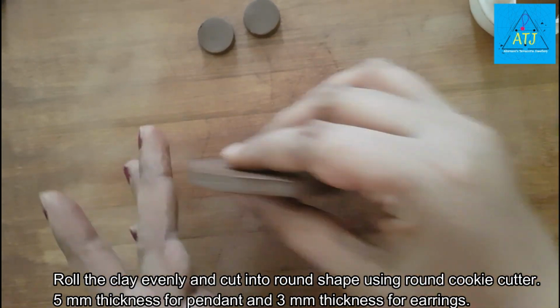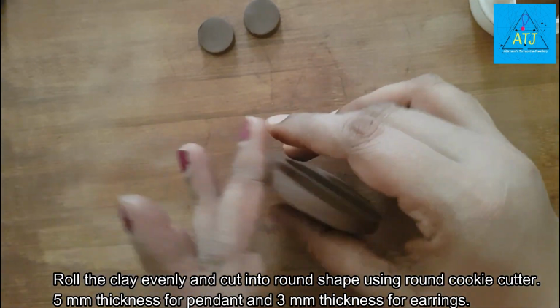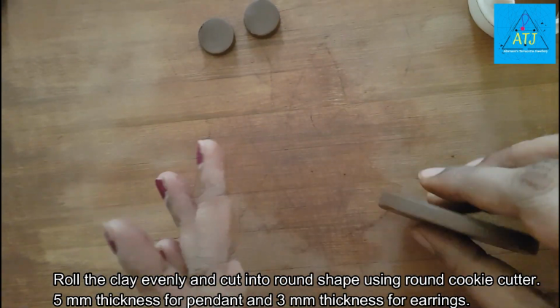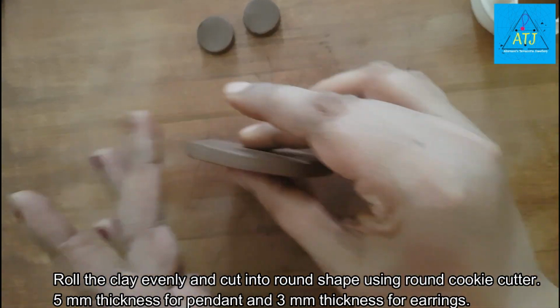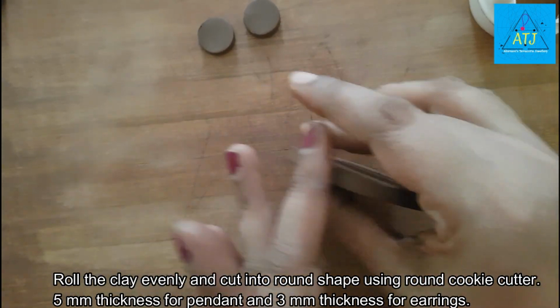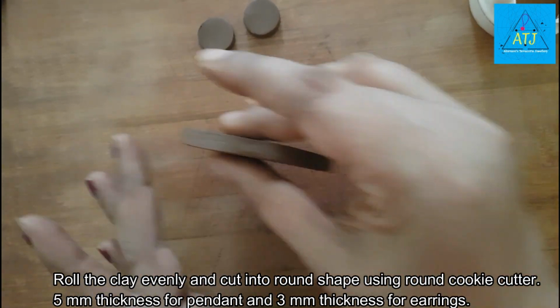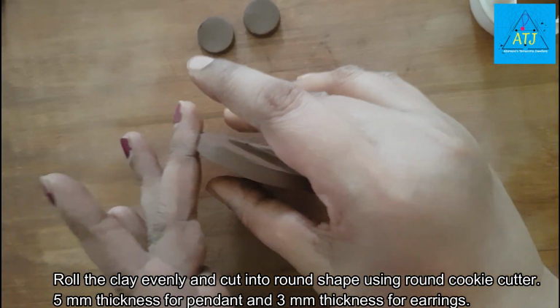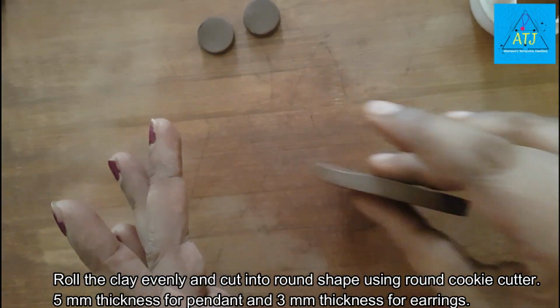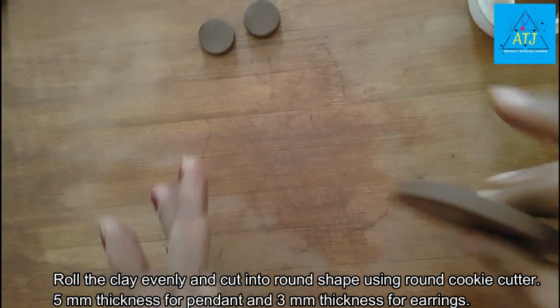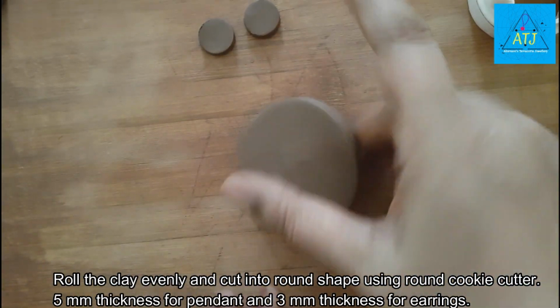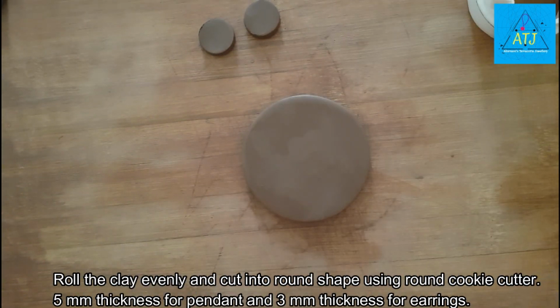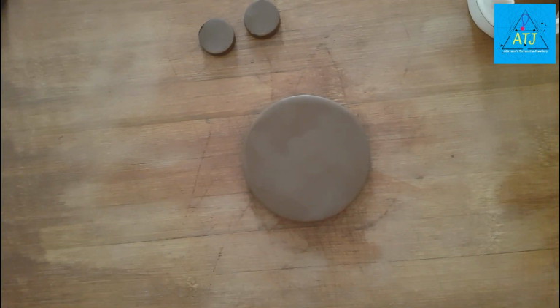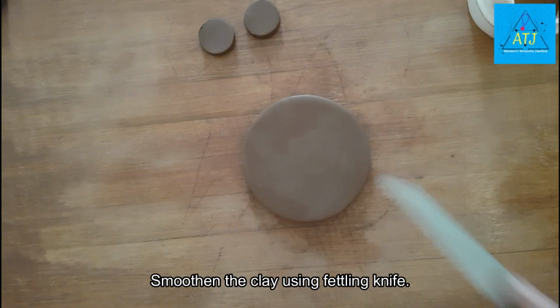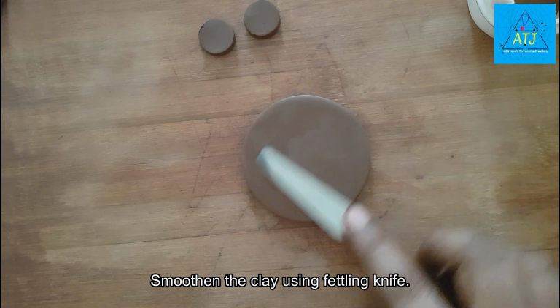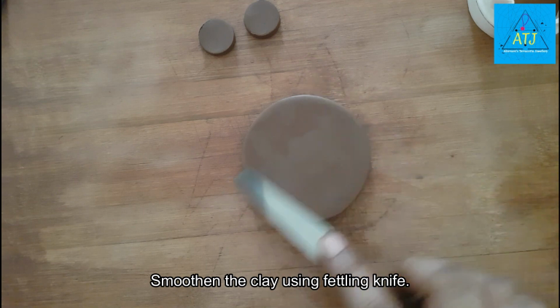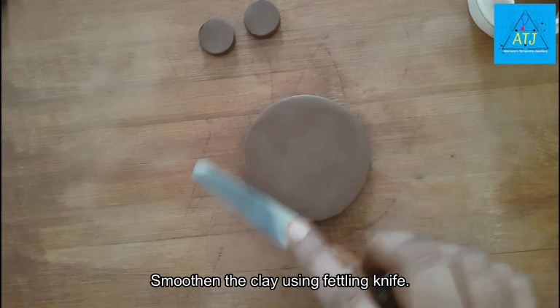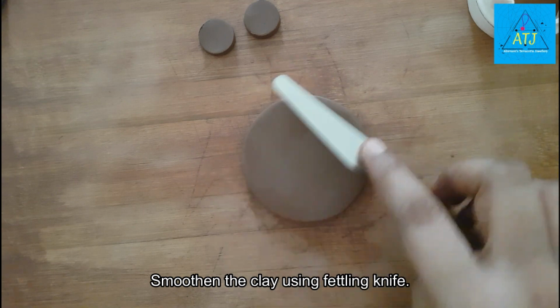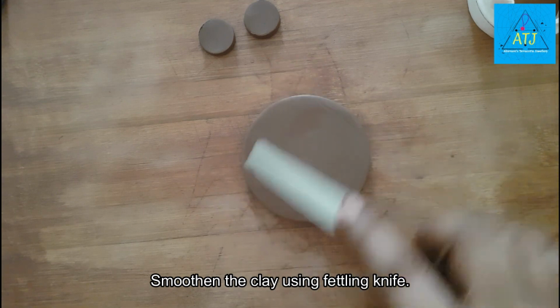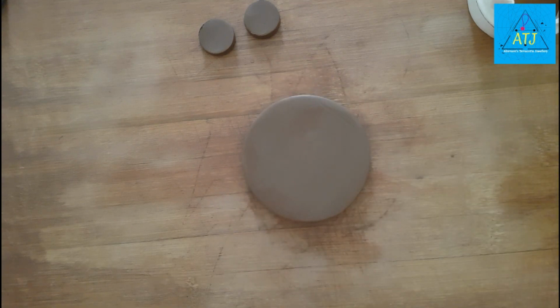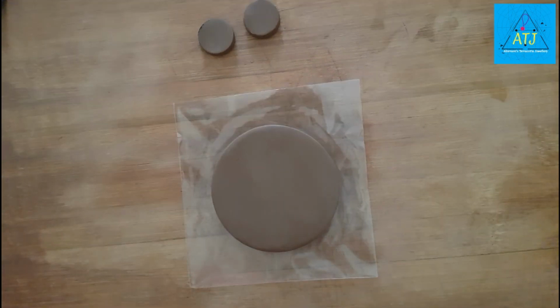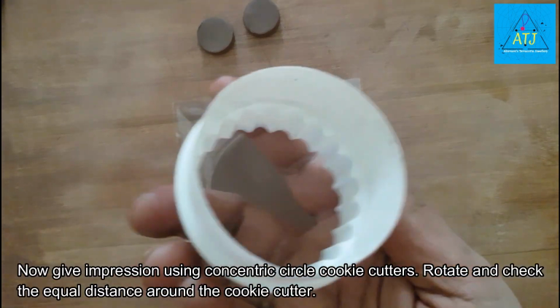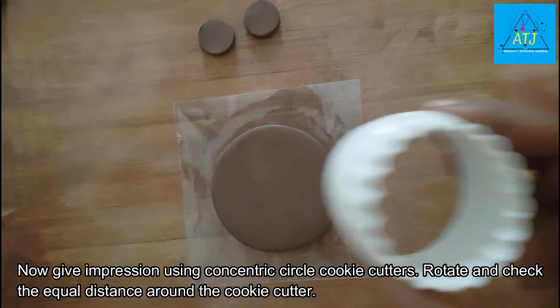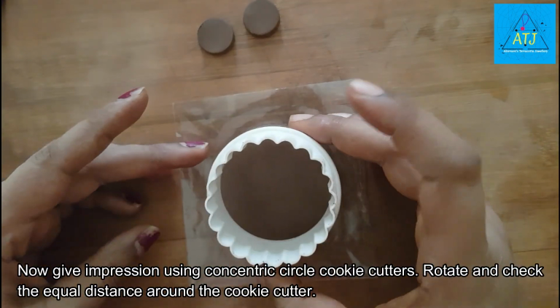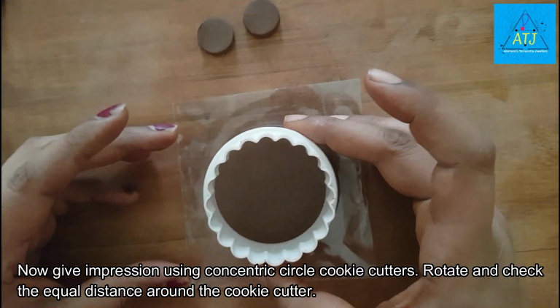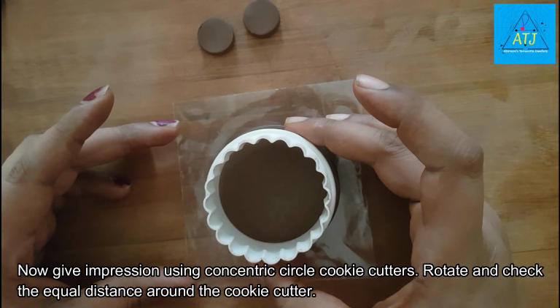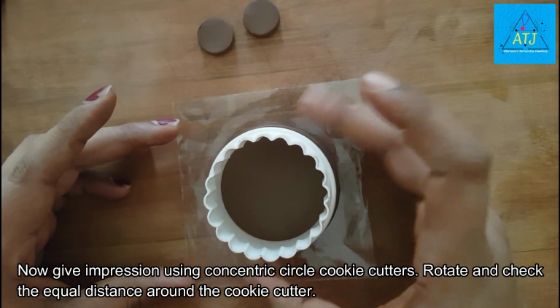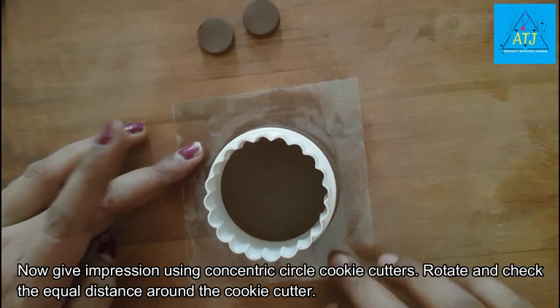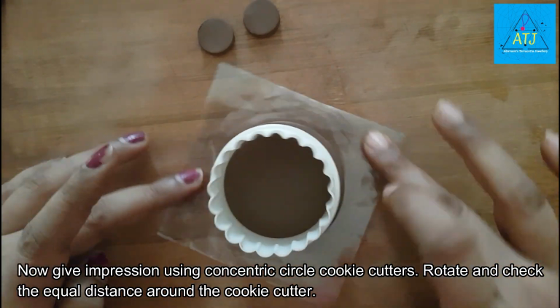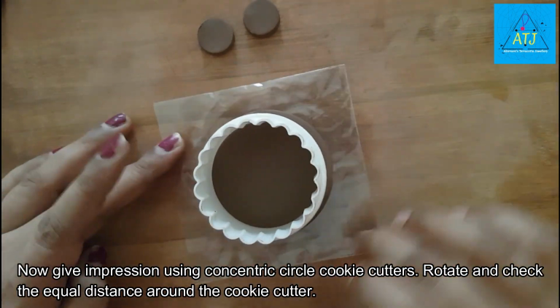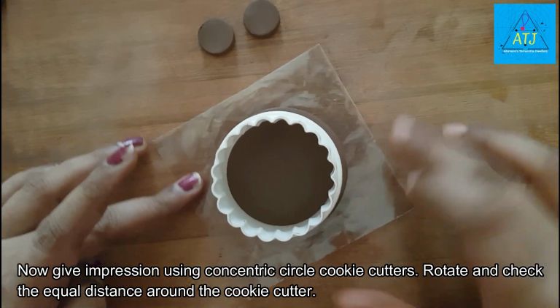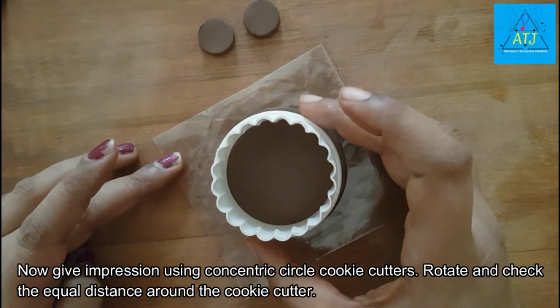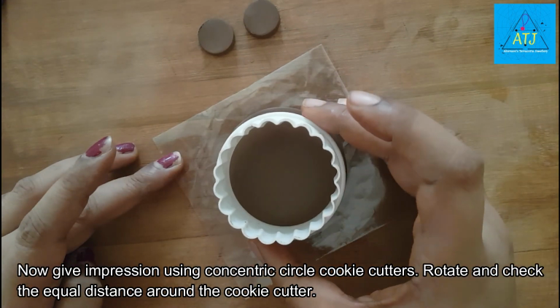First, I will roll the clay to 5mm thickness. The earrings are rolled to 3mm thickness.